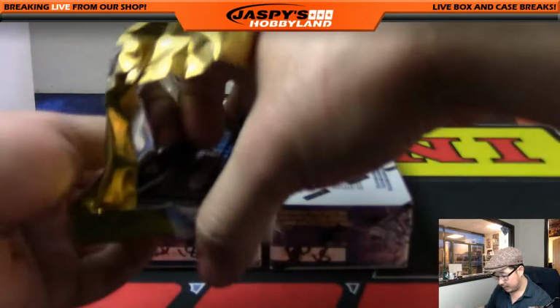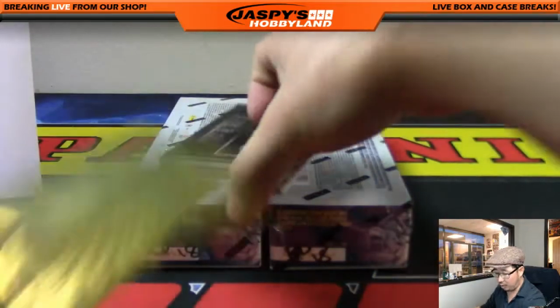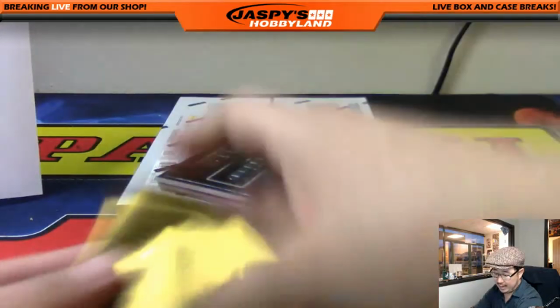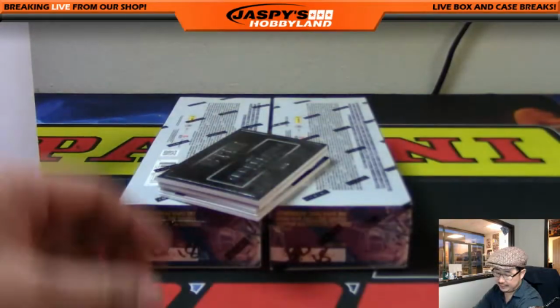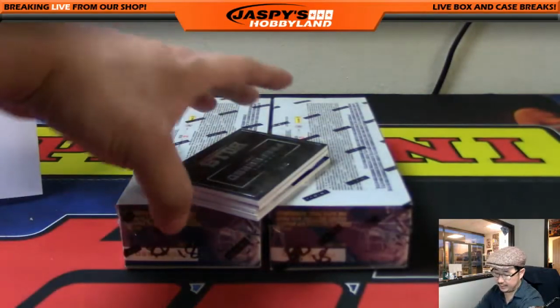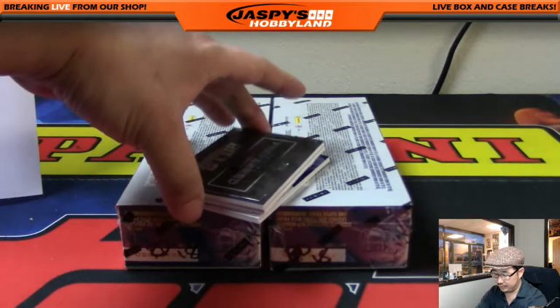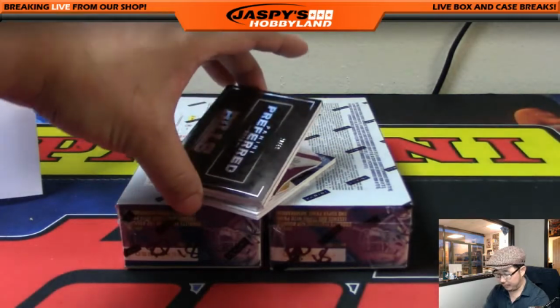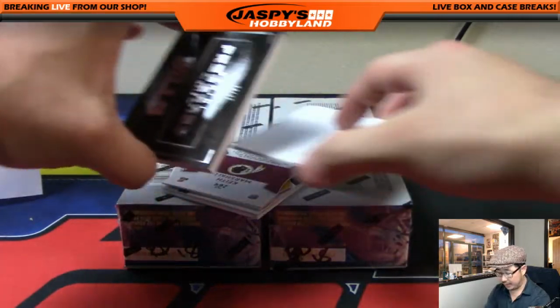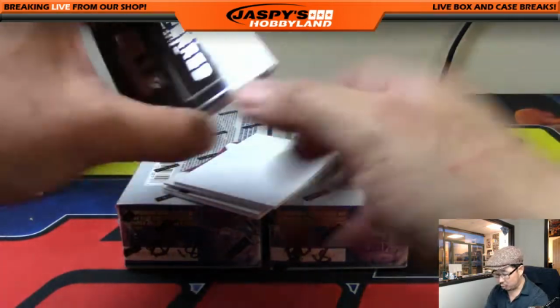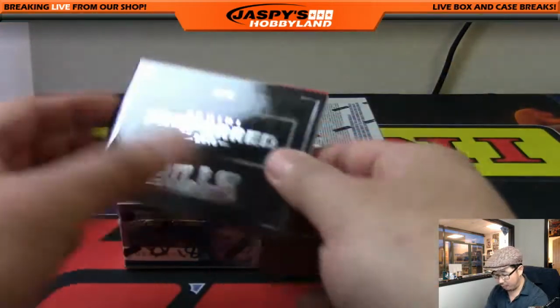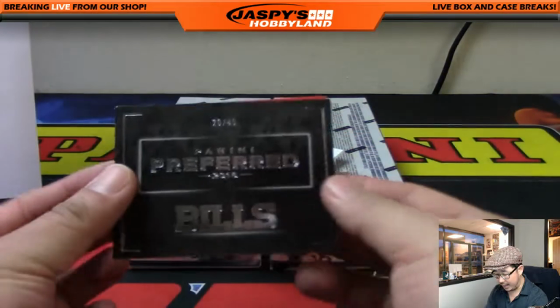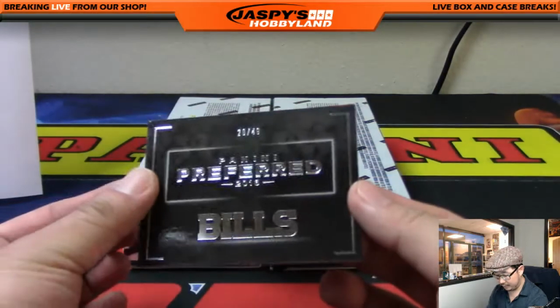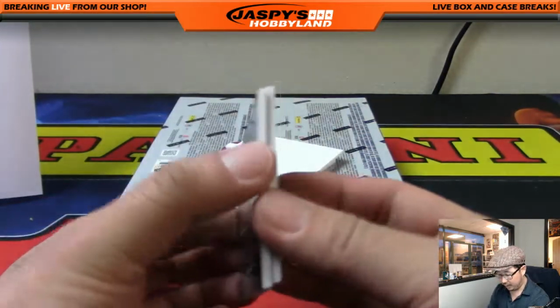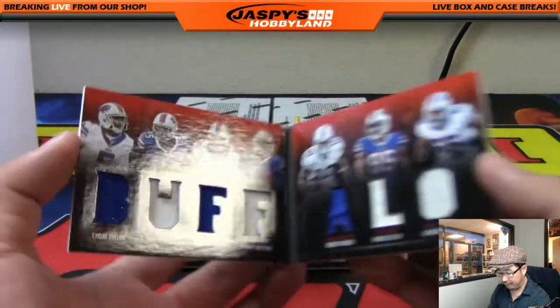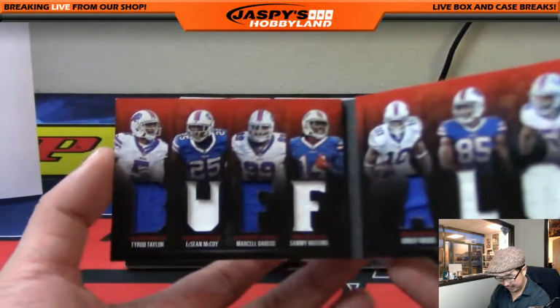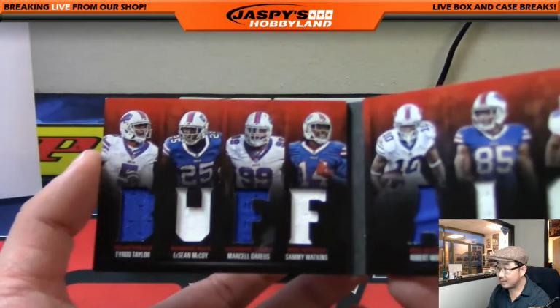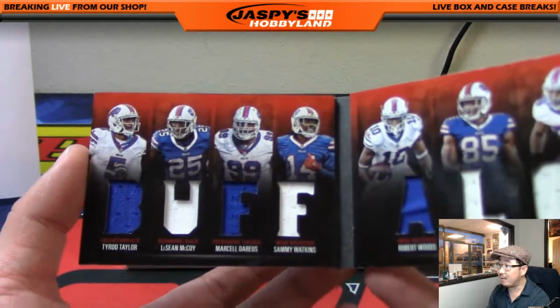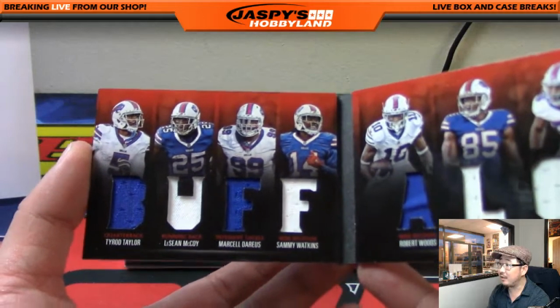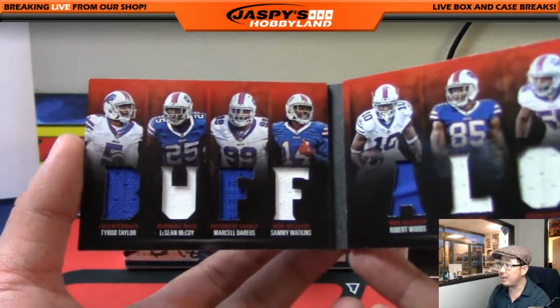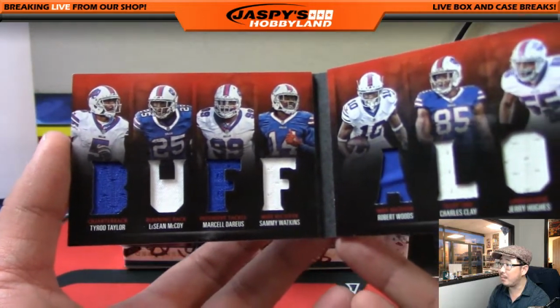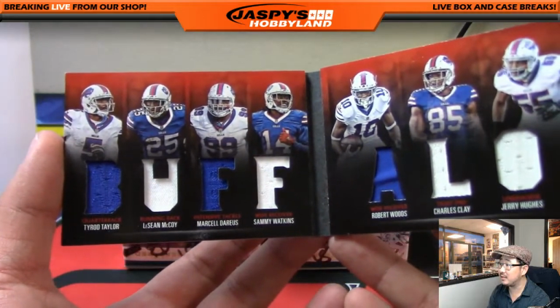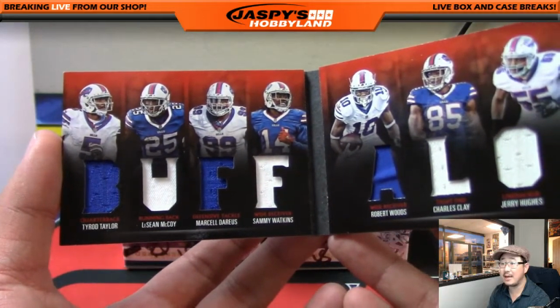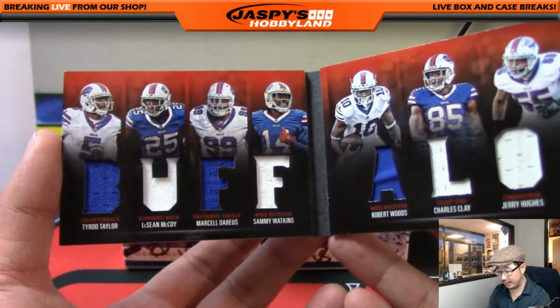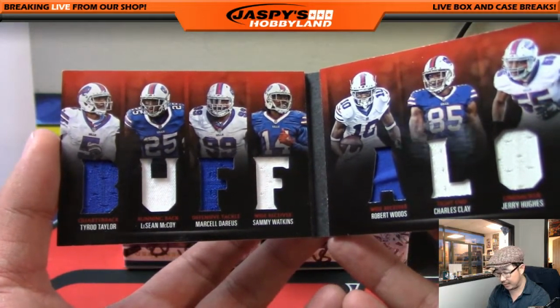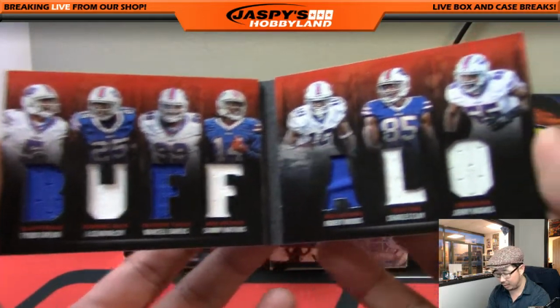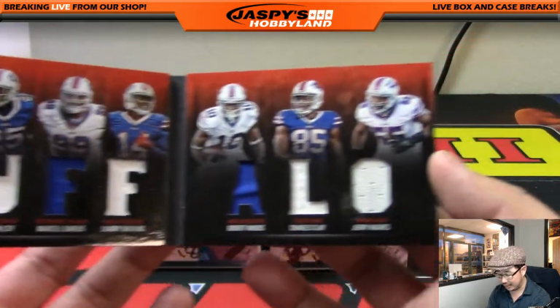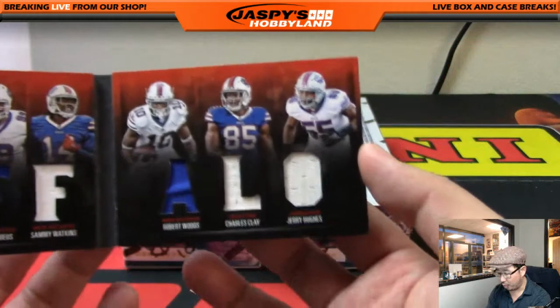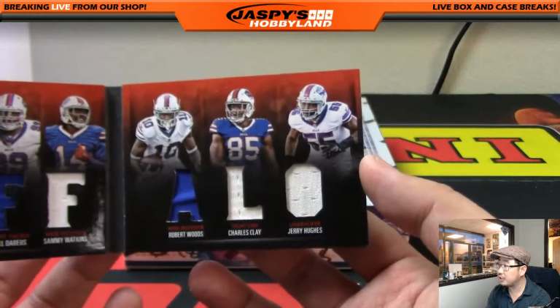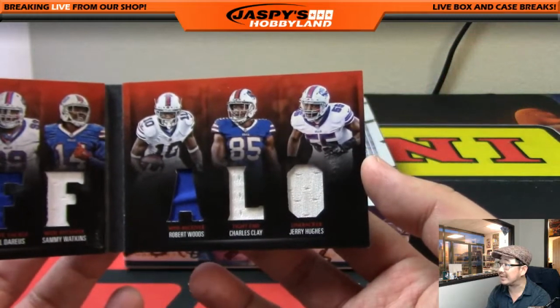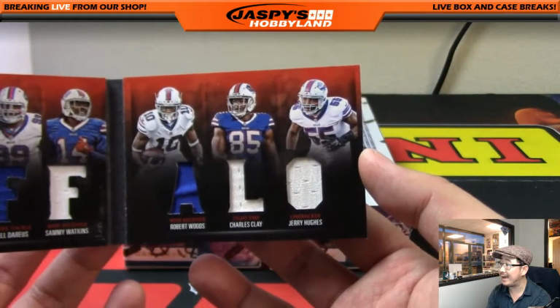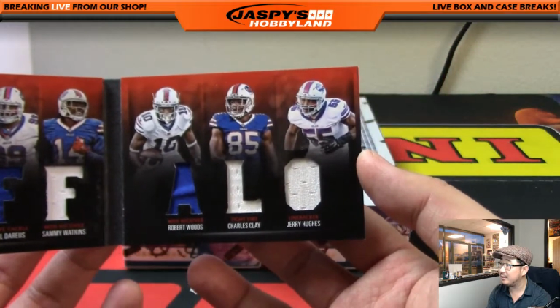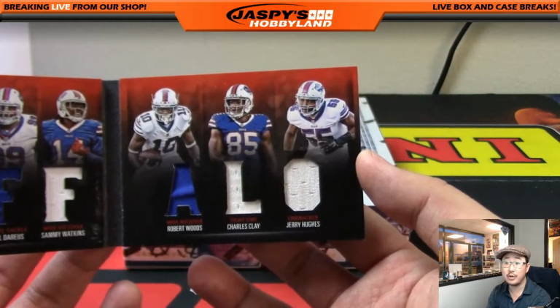This is all for the AFC East — Buffalo Bills, 20 out of 49. On the Buffalo side: Tyrod Taylor, LeSean McCoy, Marcel Darius, Sammy Watkins. On the other side: Robert Woods, Charles Clay, and Jerry Hughes.